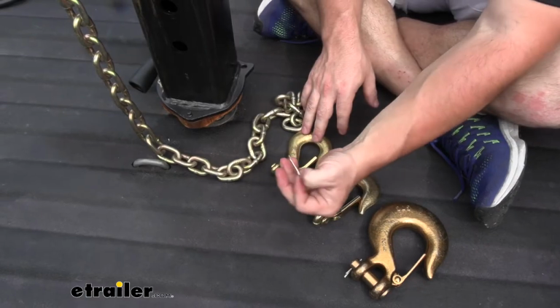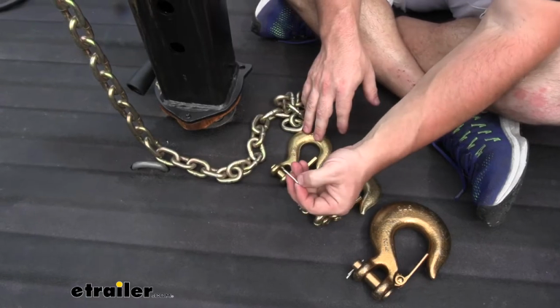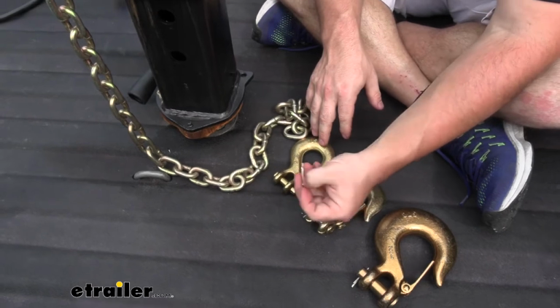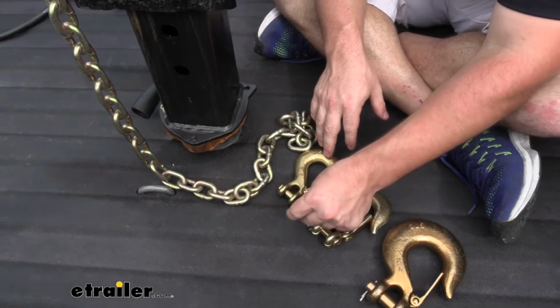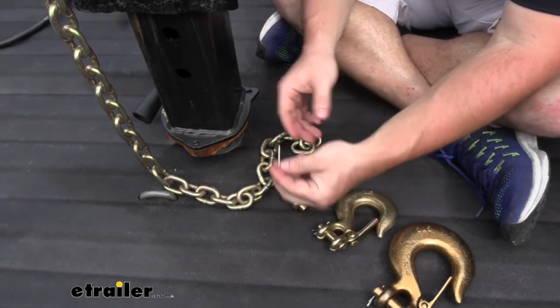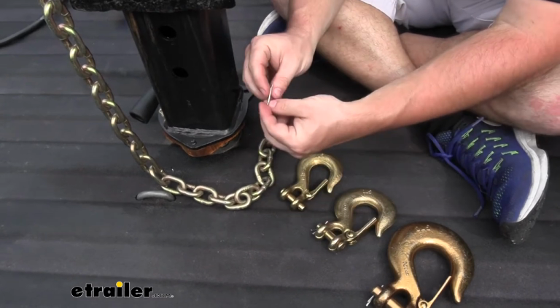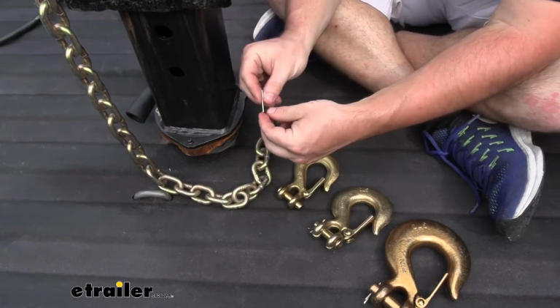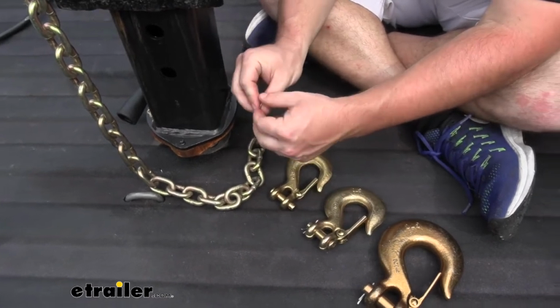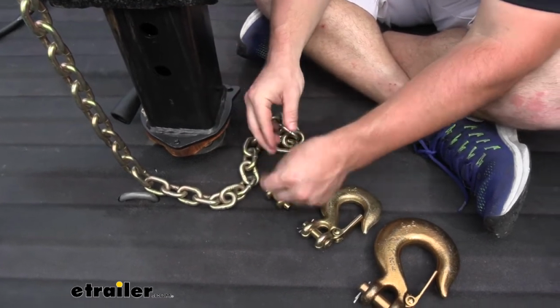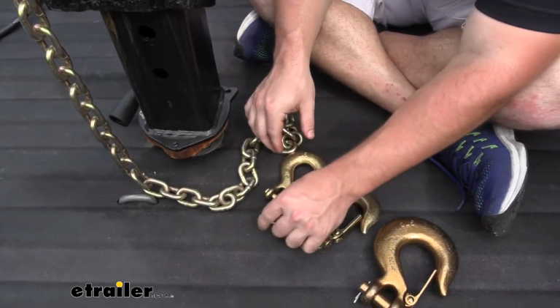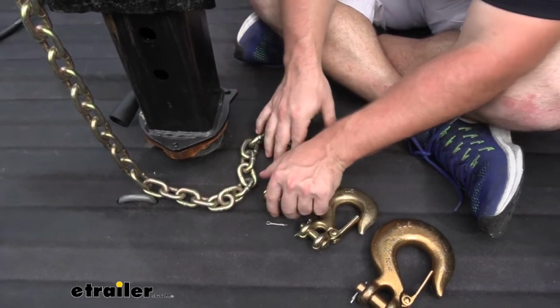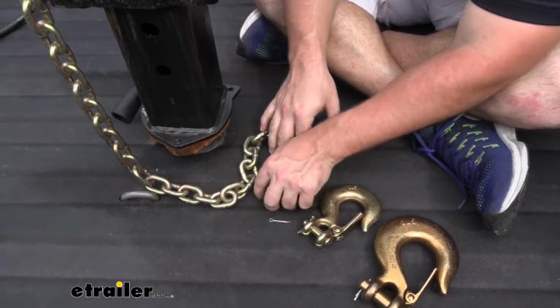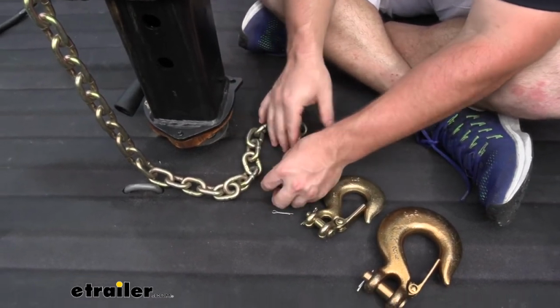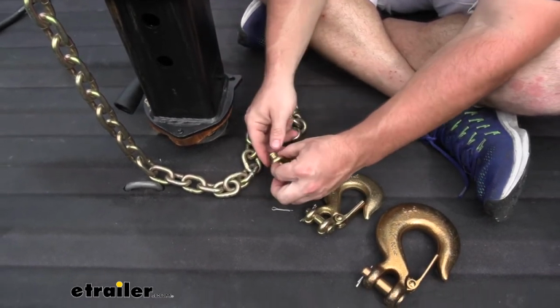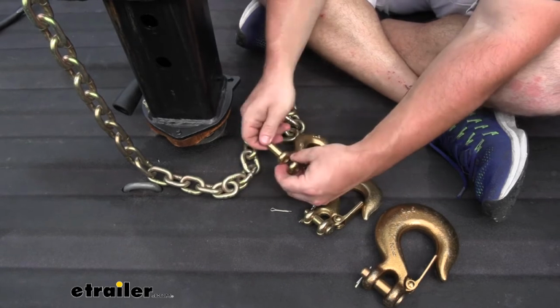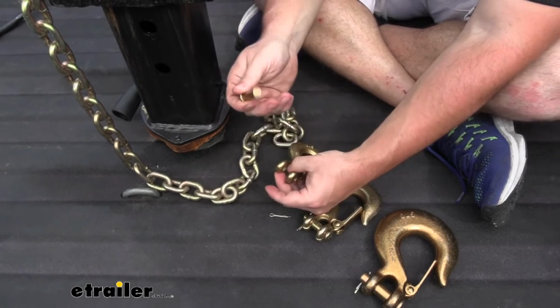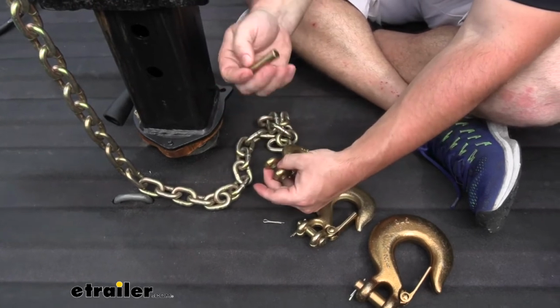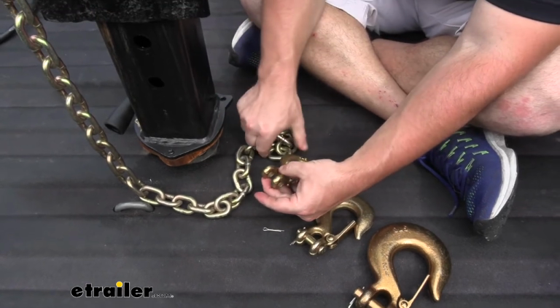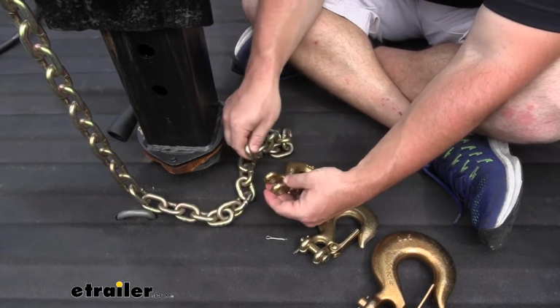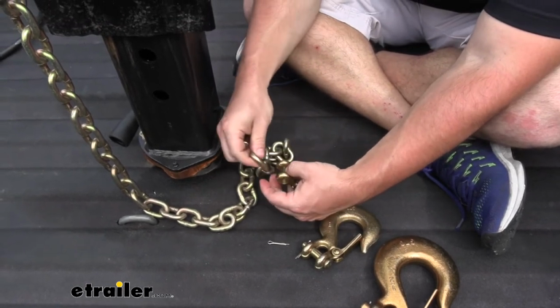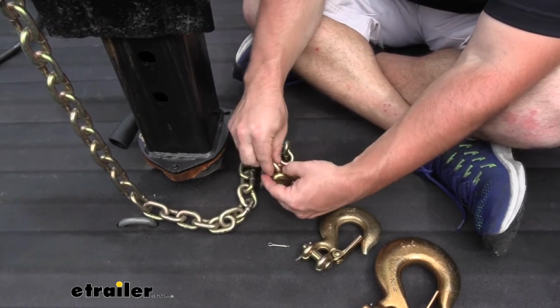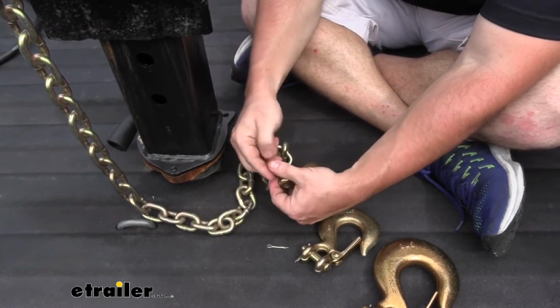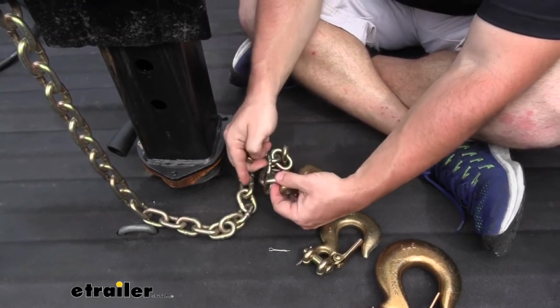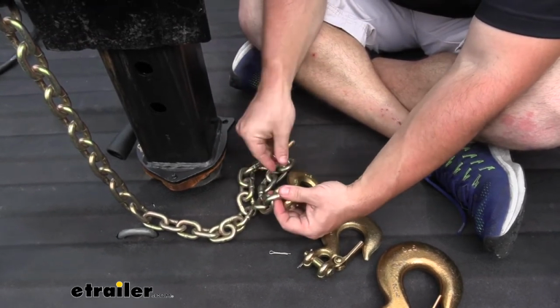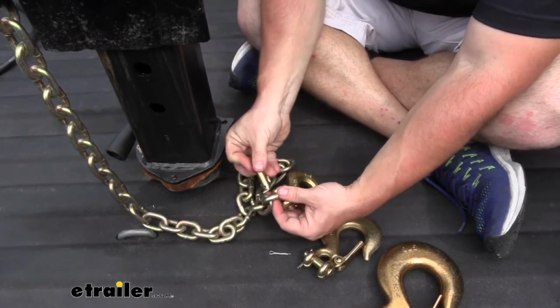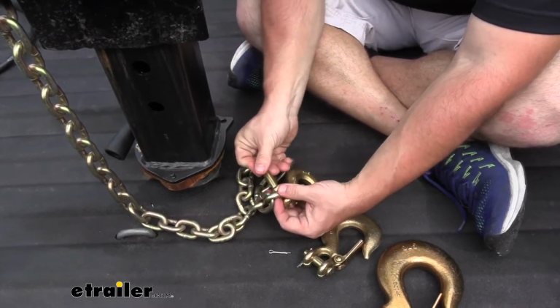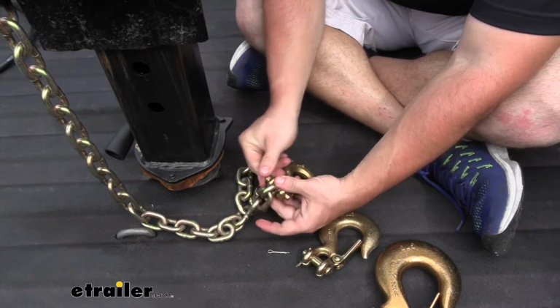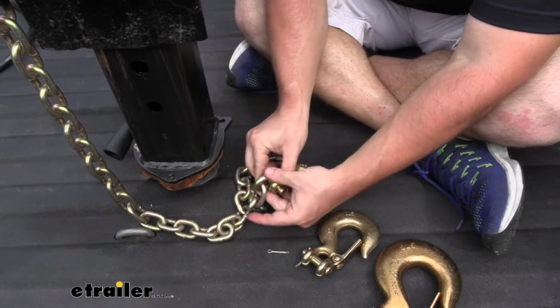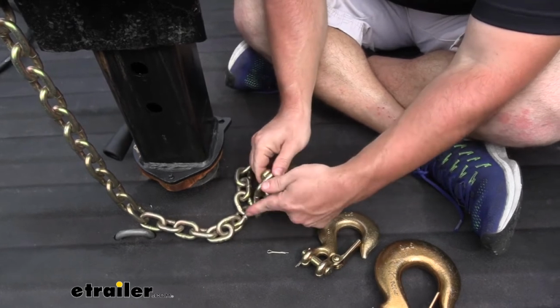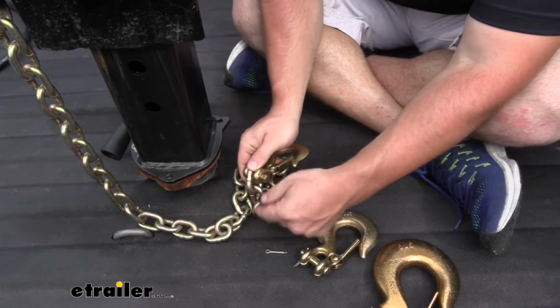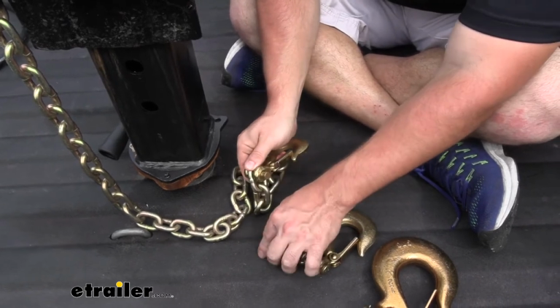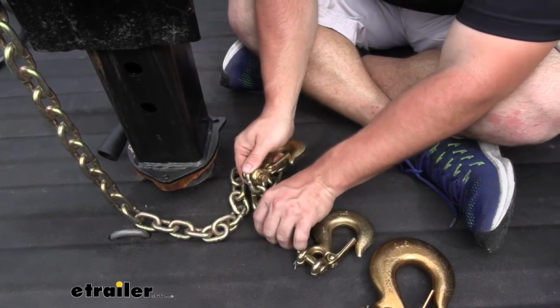So we're going to pull the pin. When they're new like this, they're going to be flat — we'll bend it out so it stays in the chain. Take out the clevis pin, put the chain in the middle, and put that clevis pin back in.